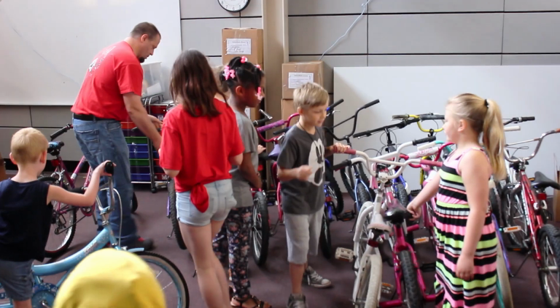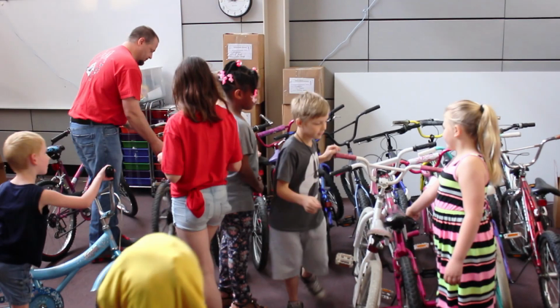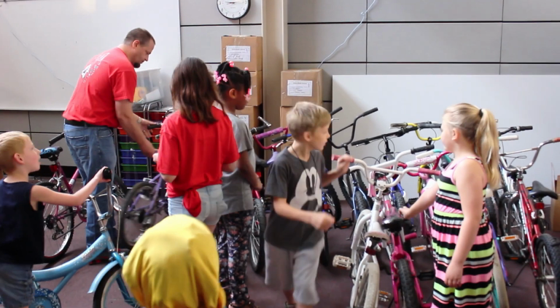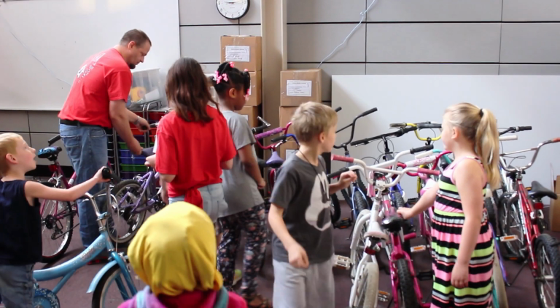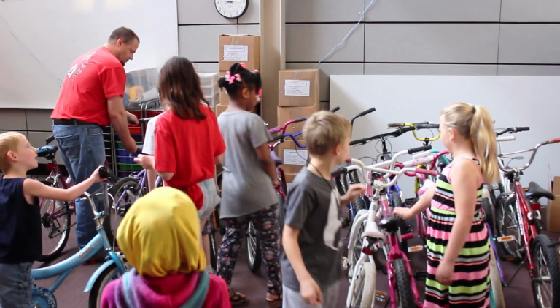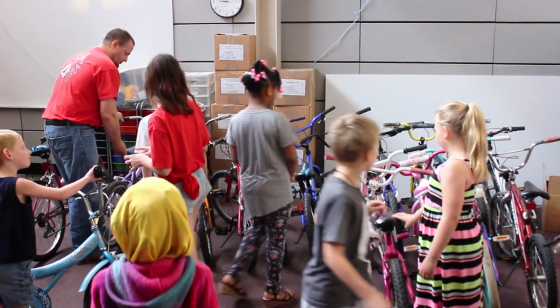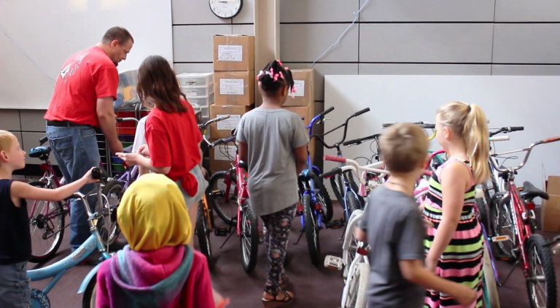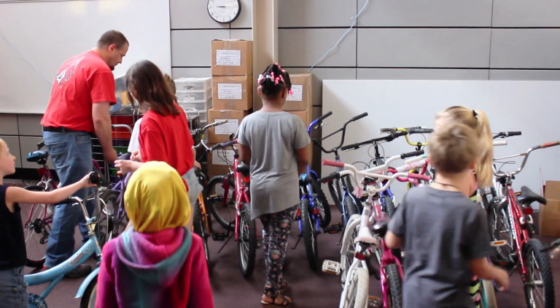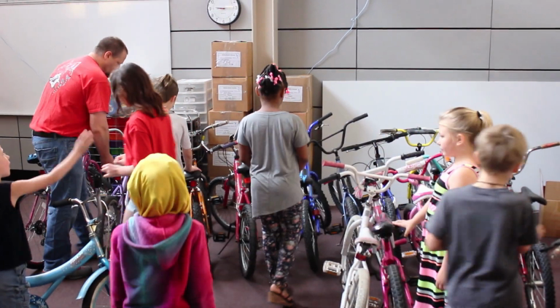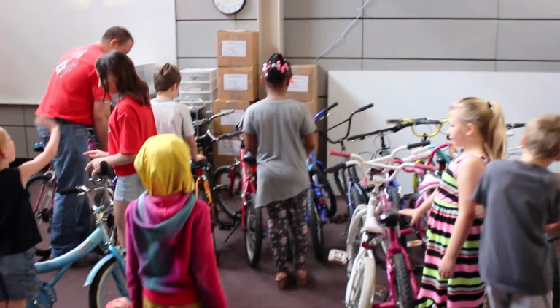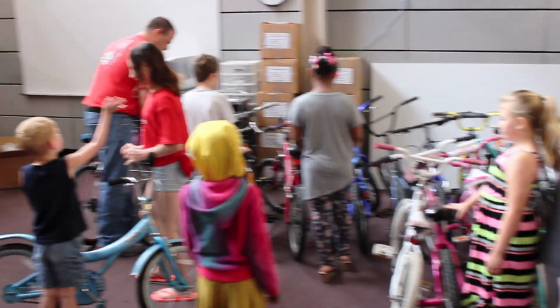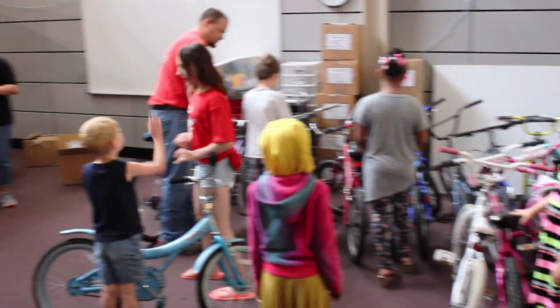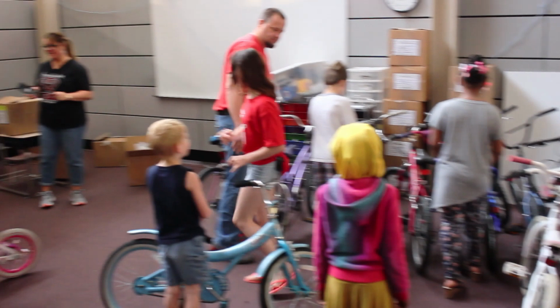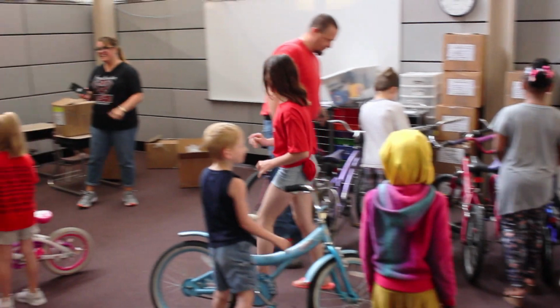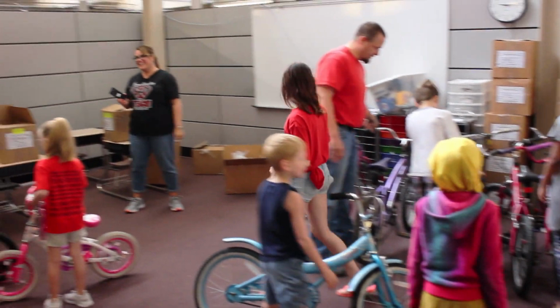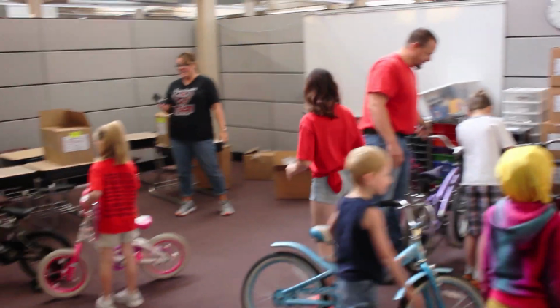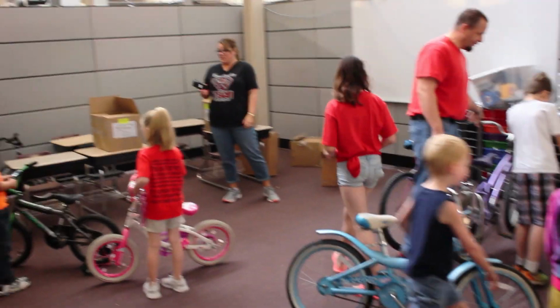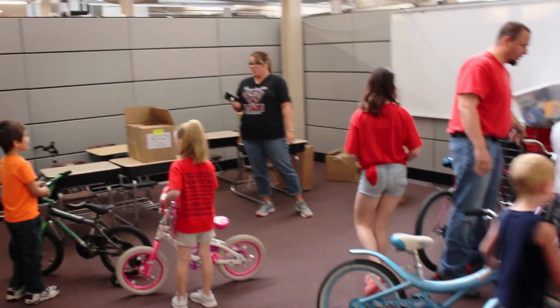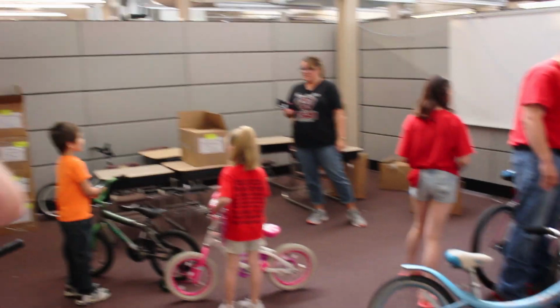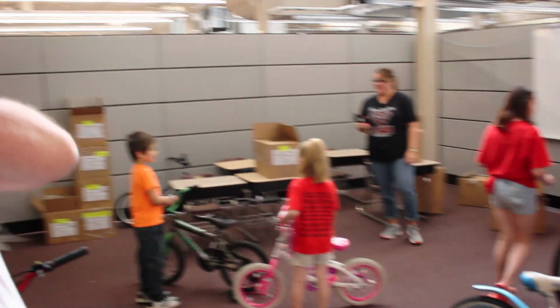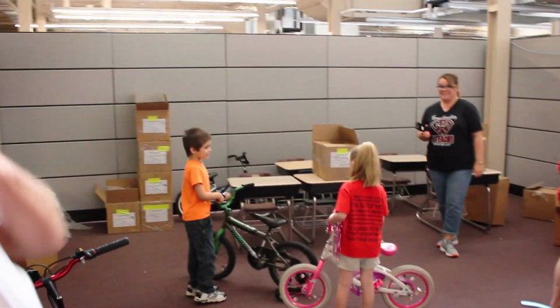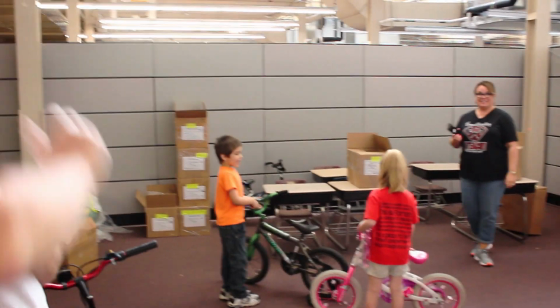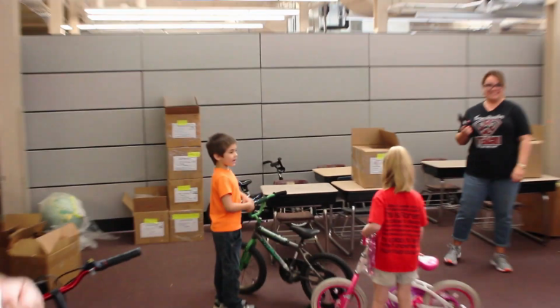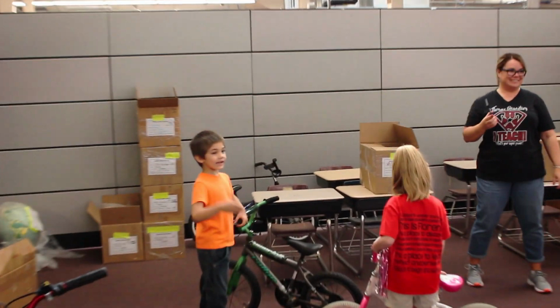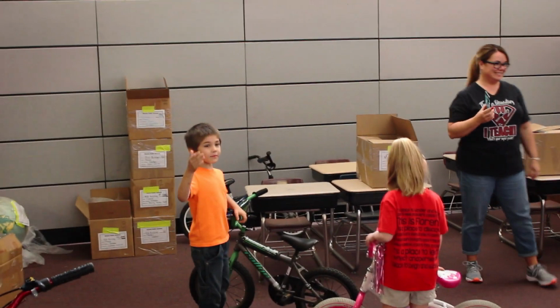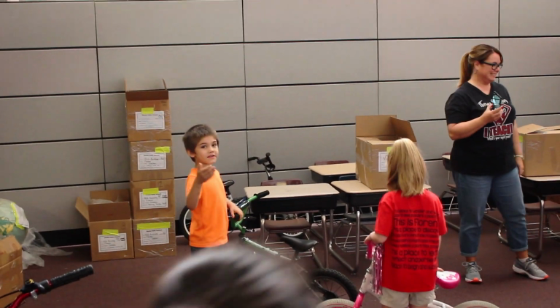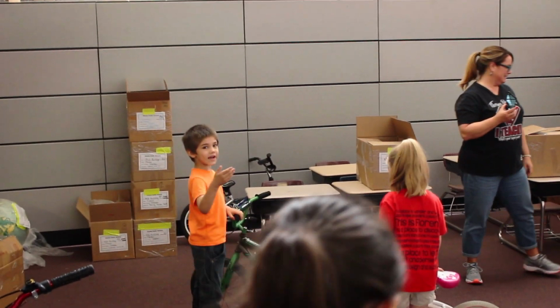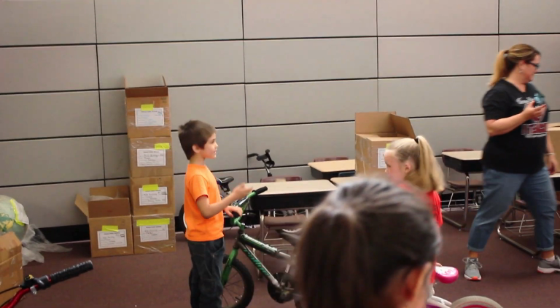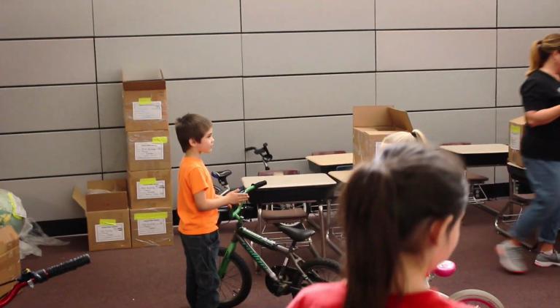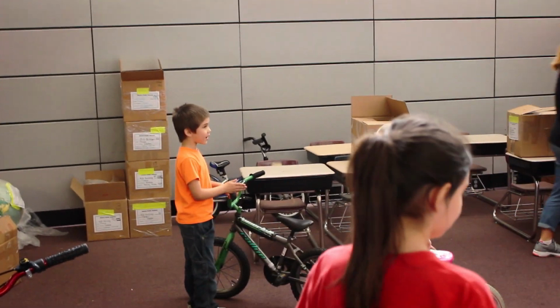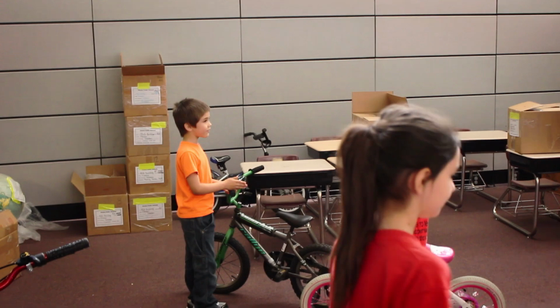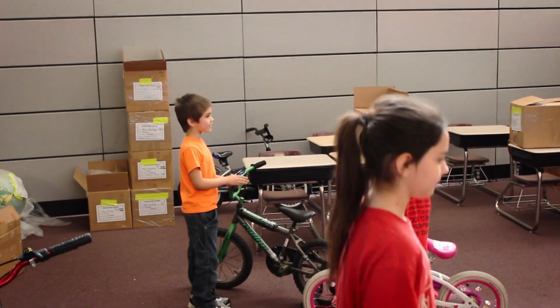The first year we did 65 bikes, the second year was 90 bikes. Besides Charles Drew, we did probably about three or four schools in Omaha as well.